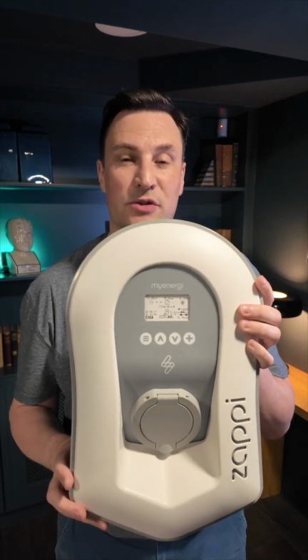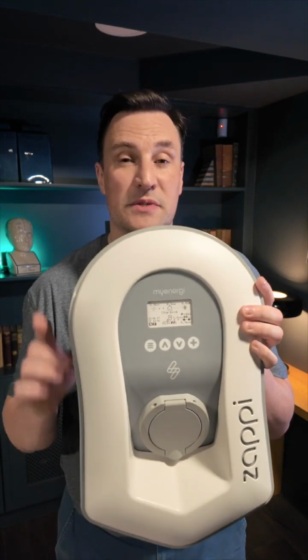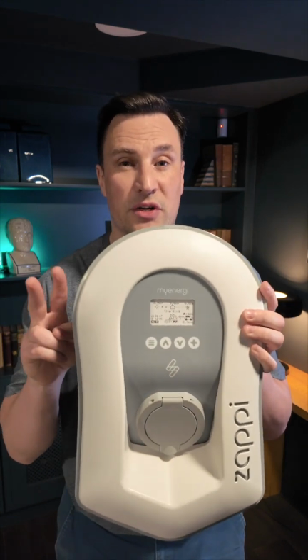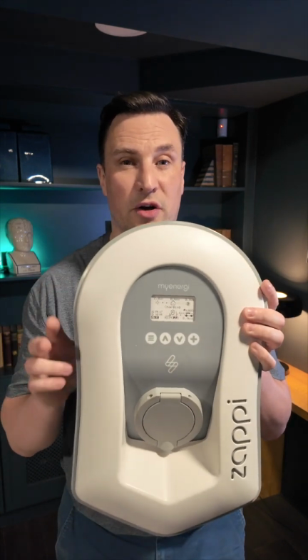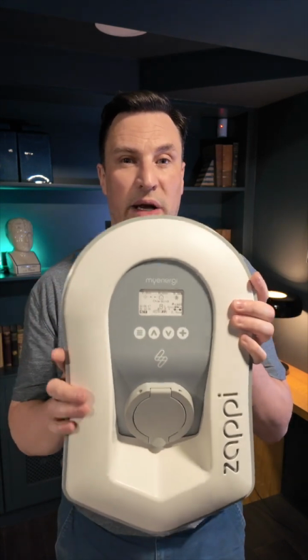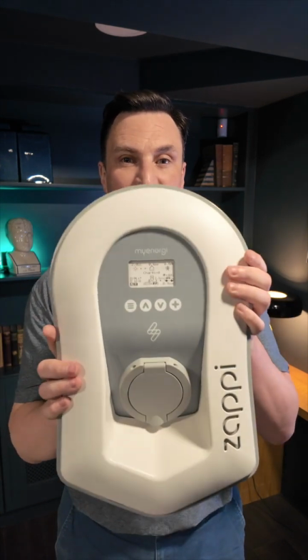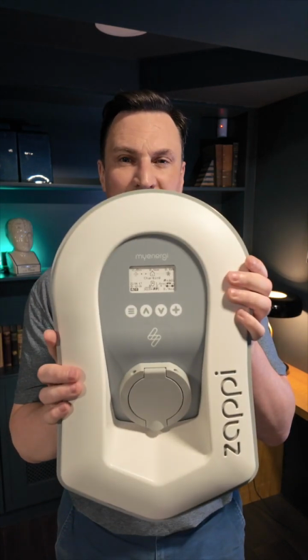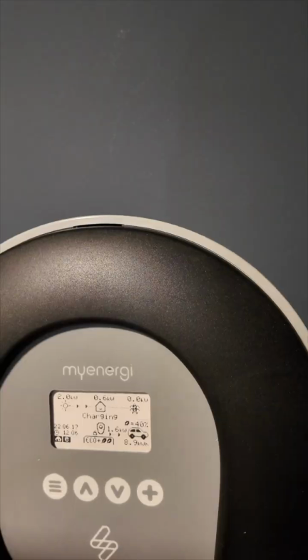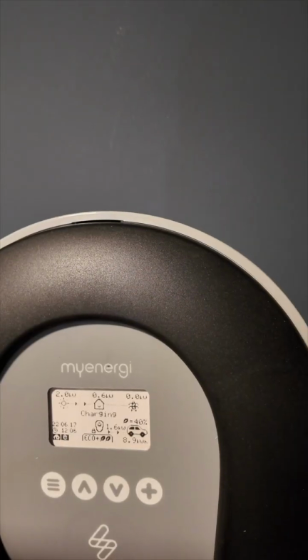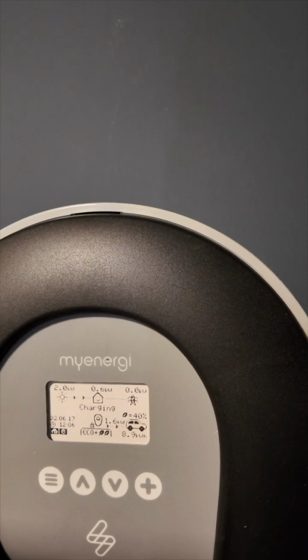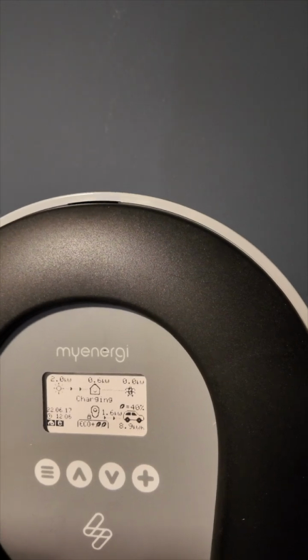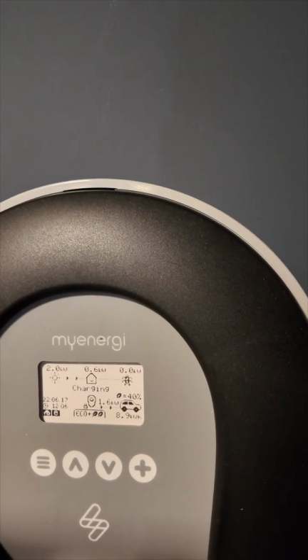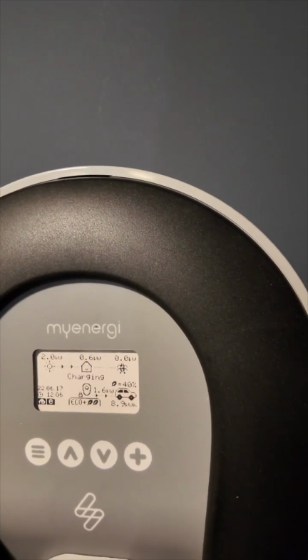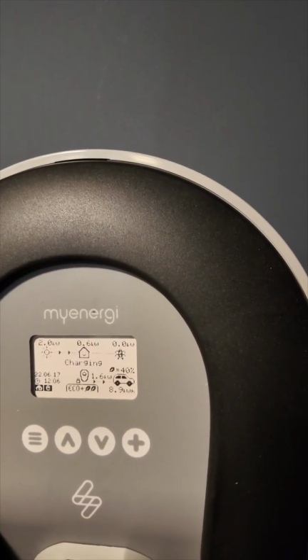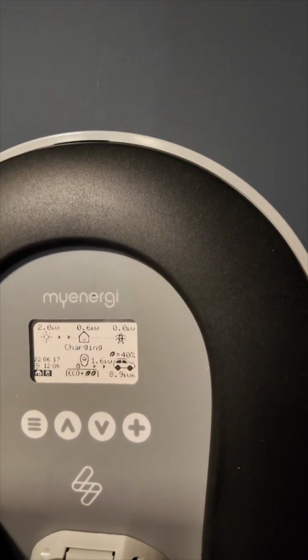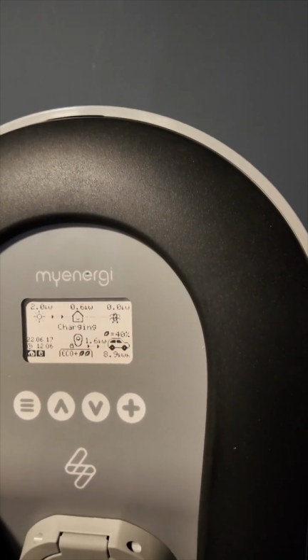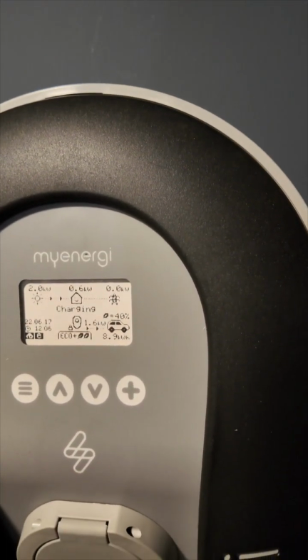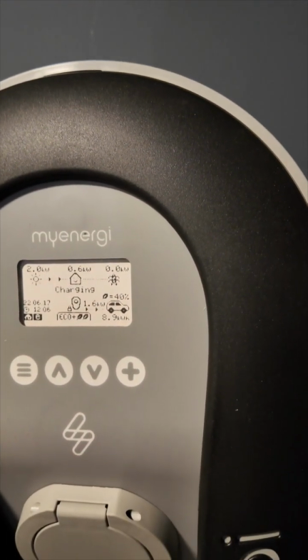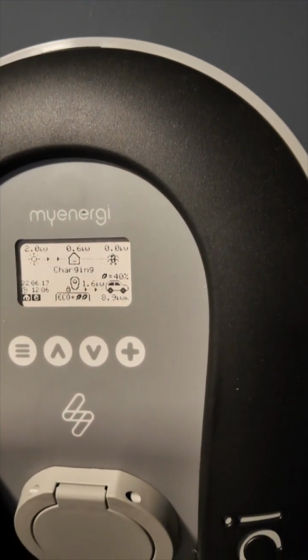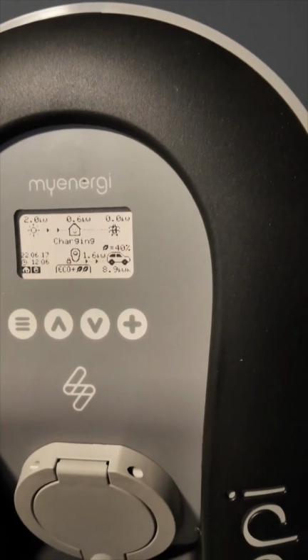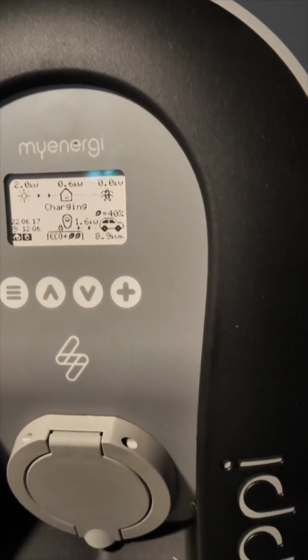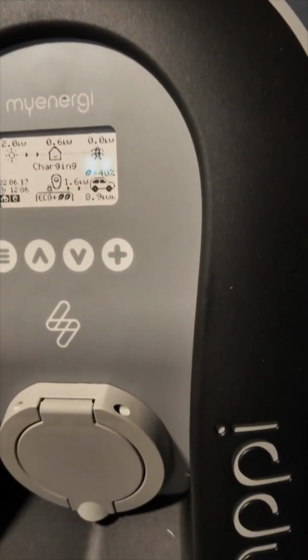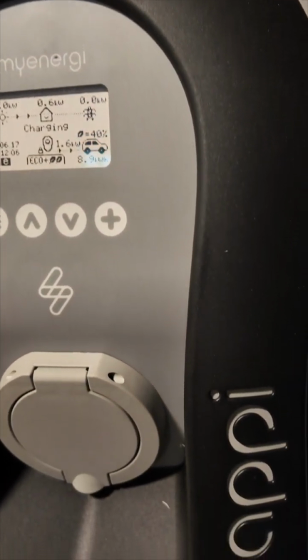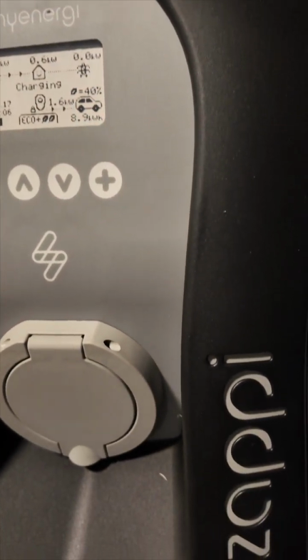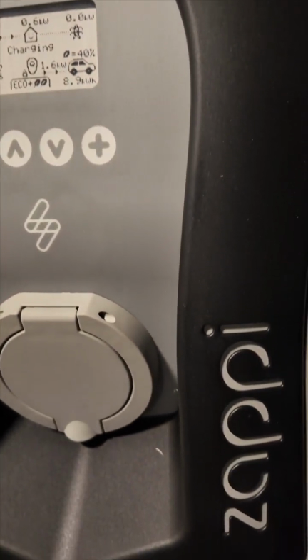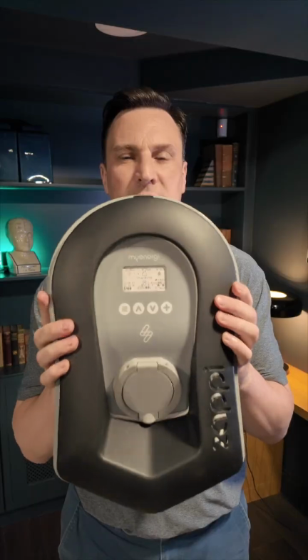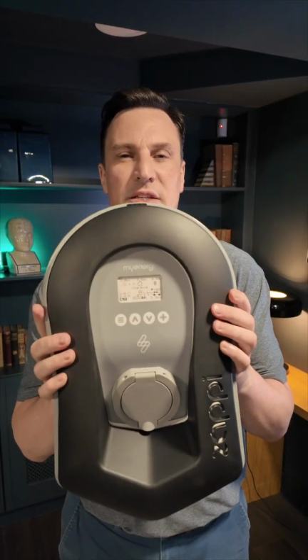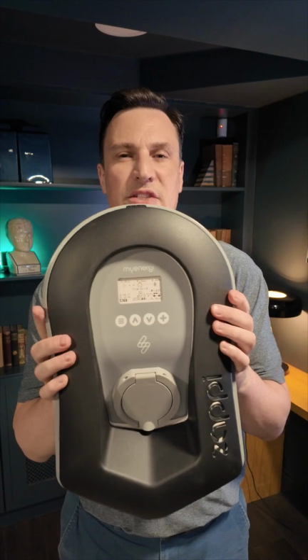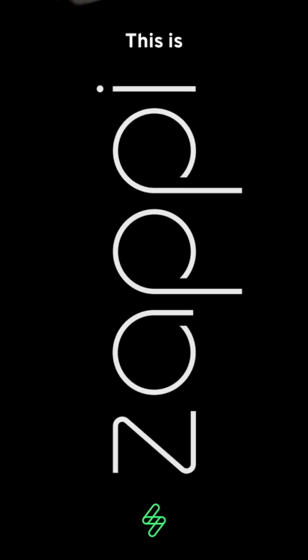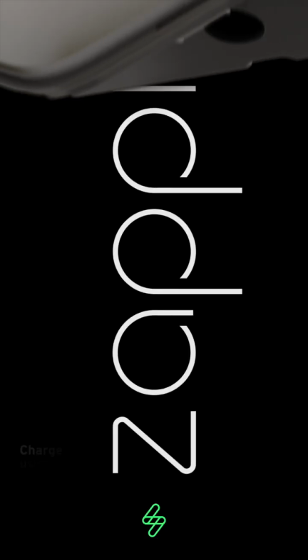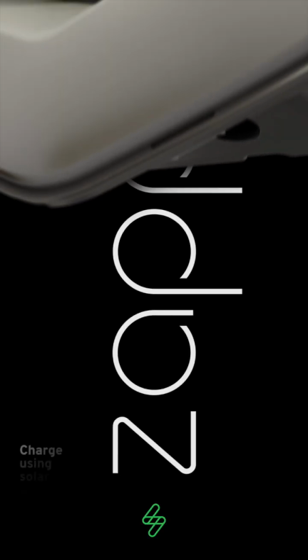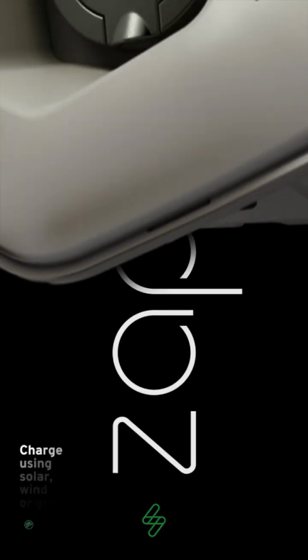It also comes in two different colourways — this classic white. You can also get a black cover for it; just pop off the white one and then pop on the black one, so you've got two different versions.